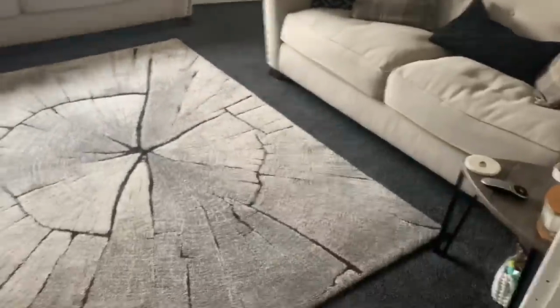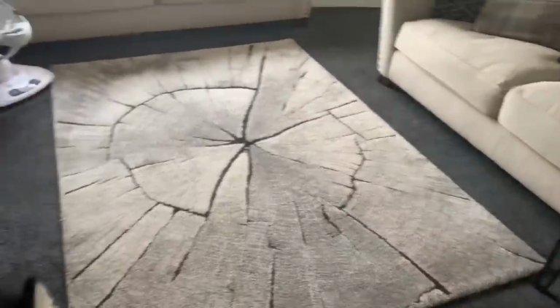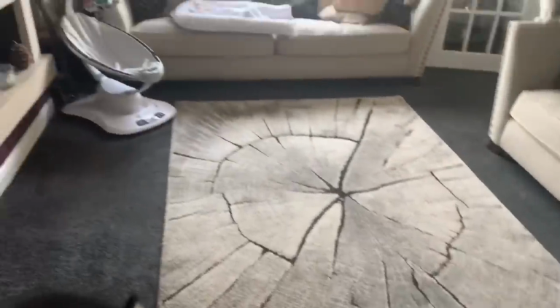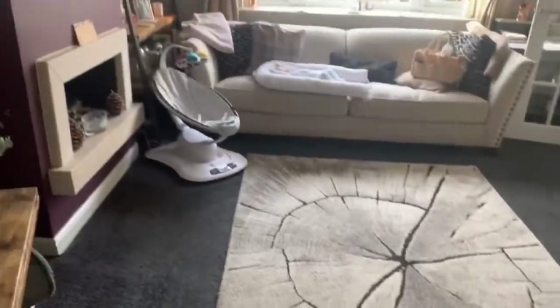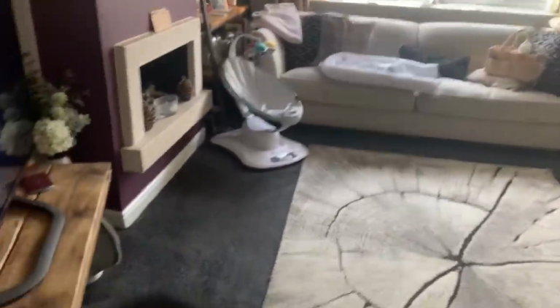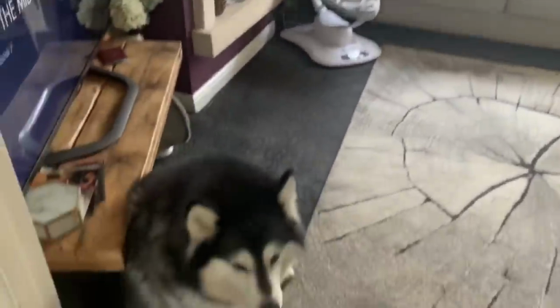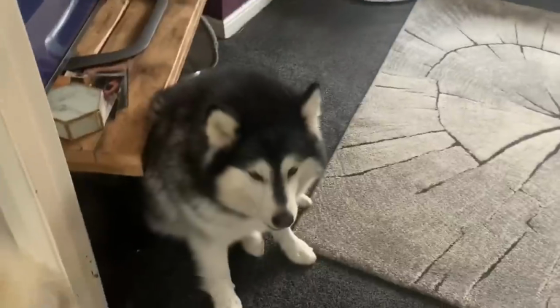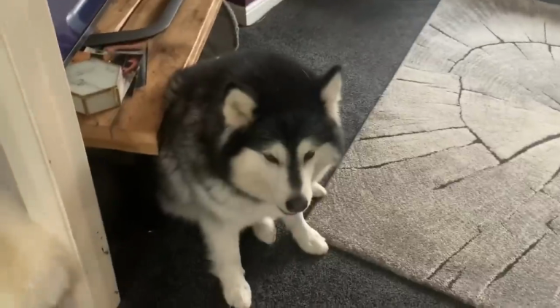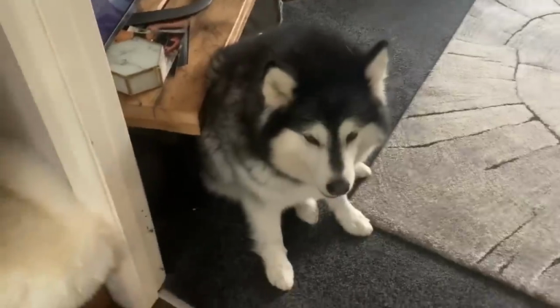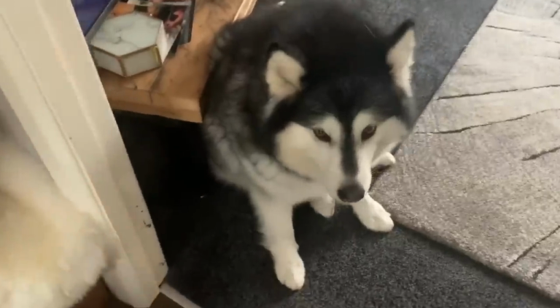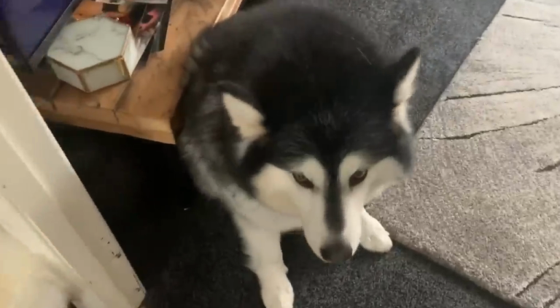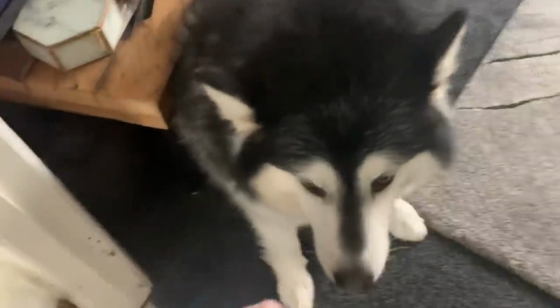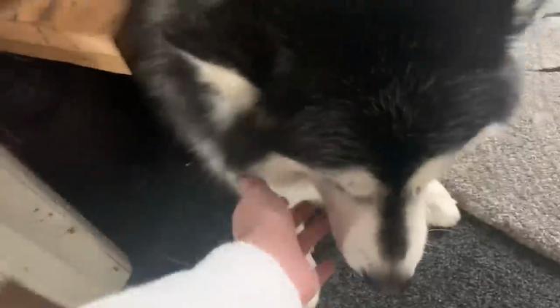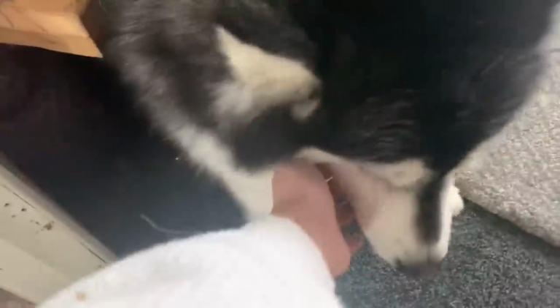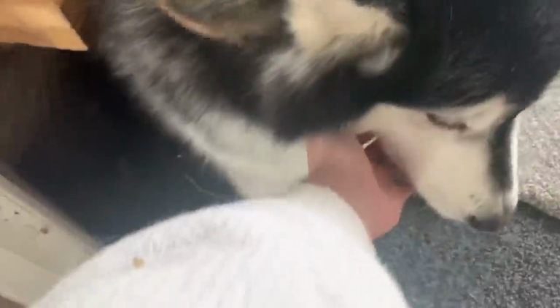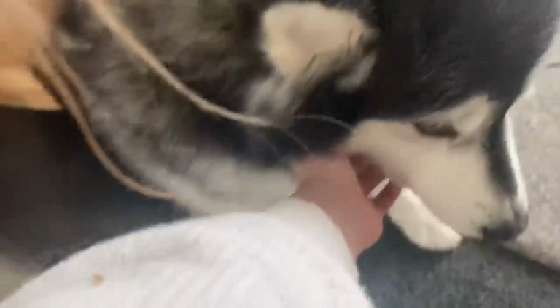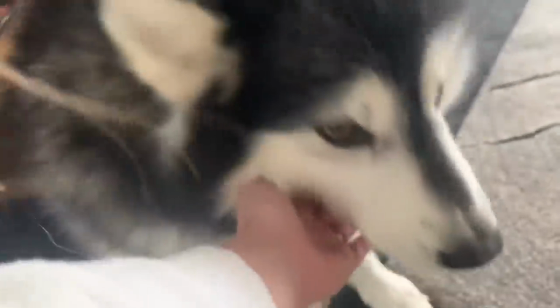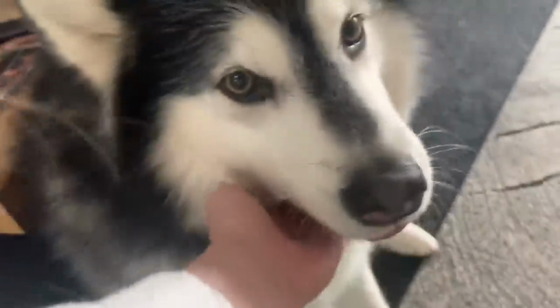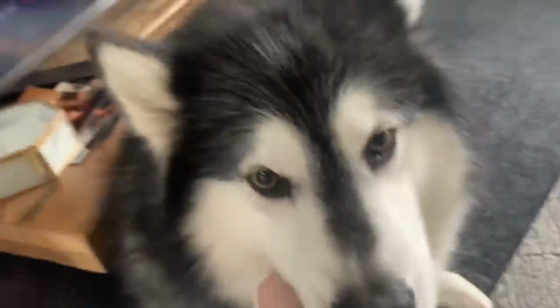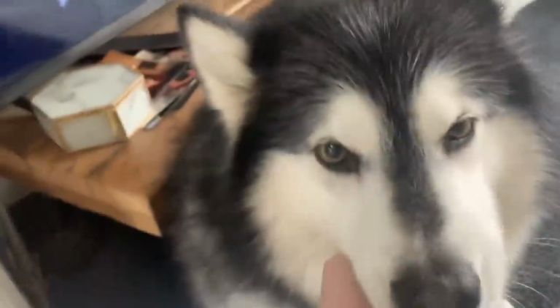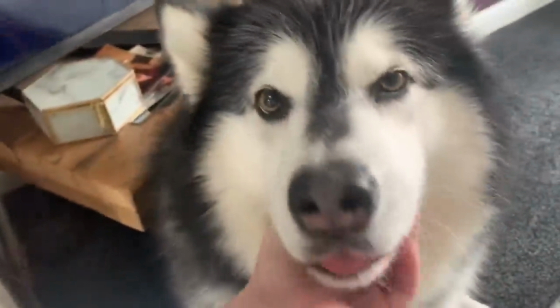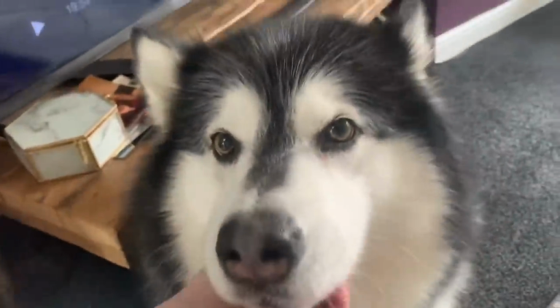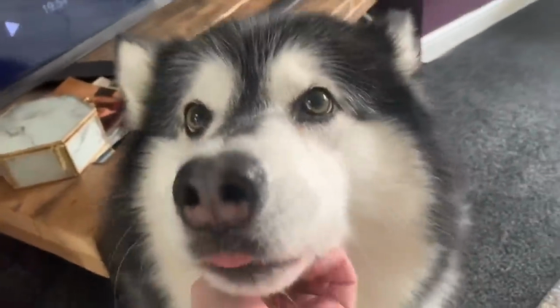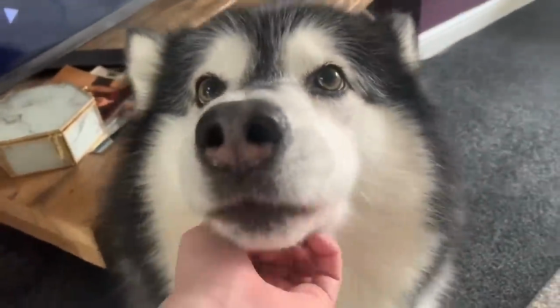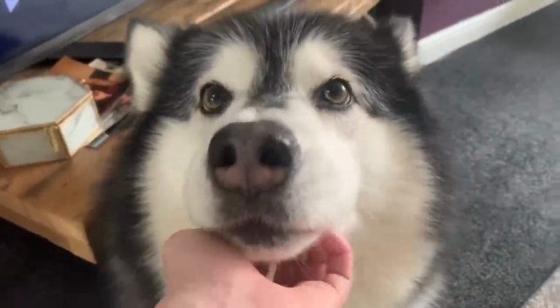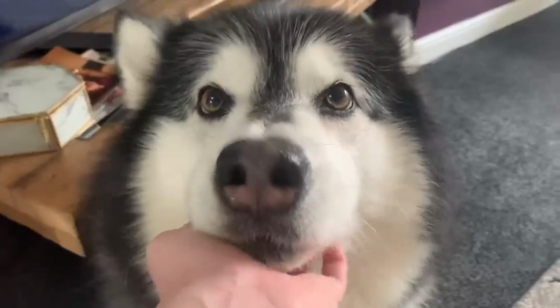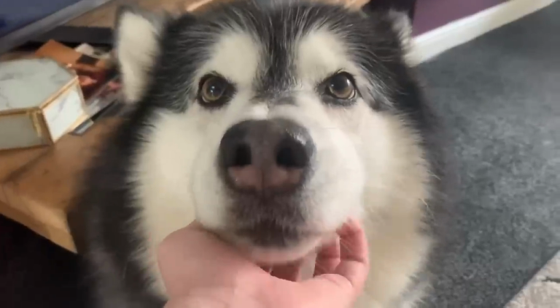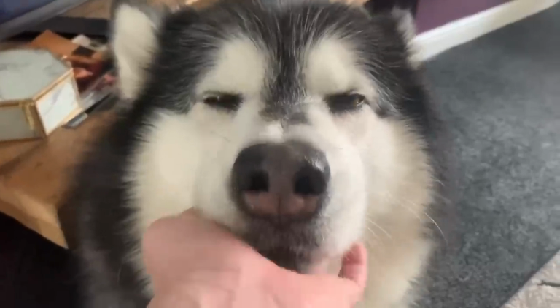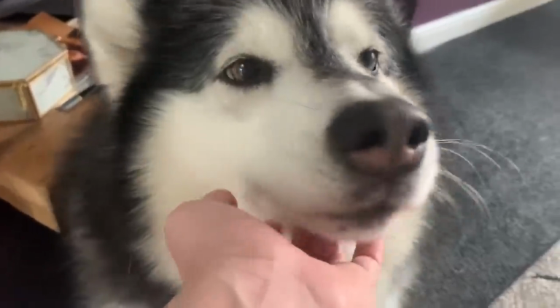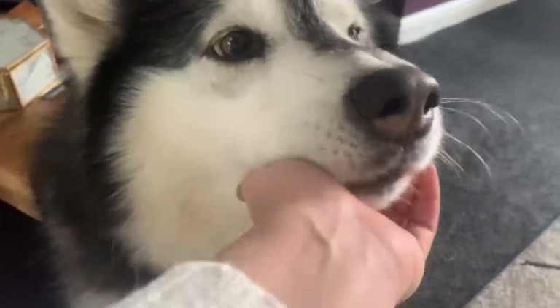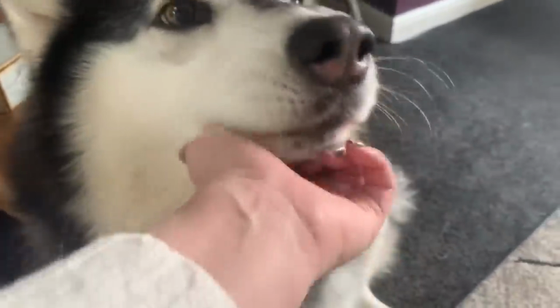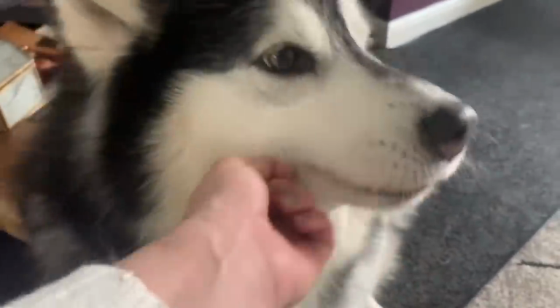Much better. Do you feel lighter? You should do after that amount of hair. Yes you should! Good girl! Mwah!